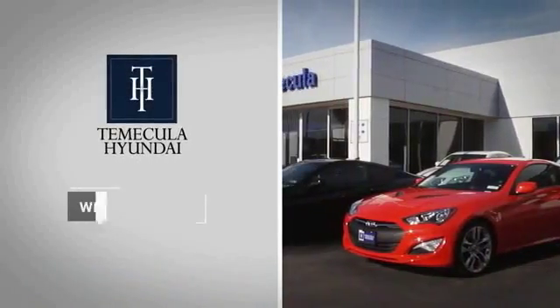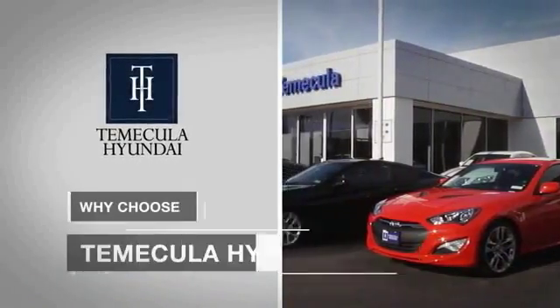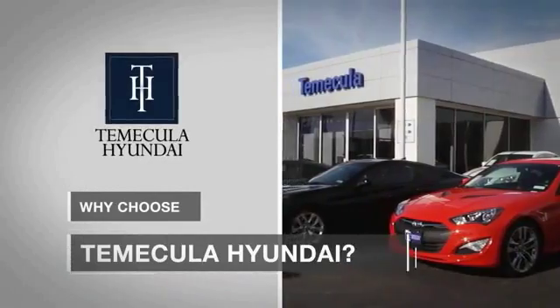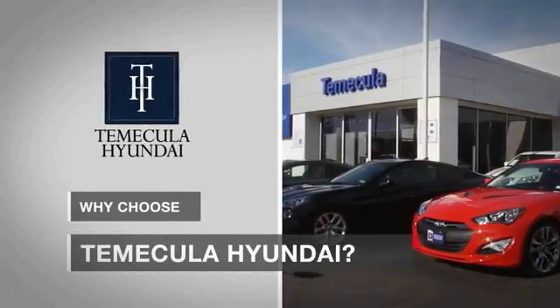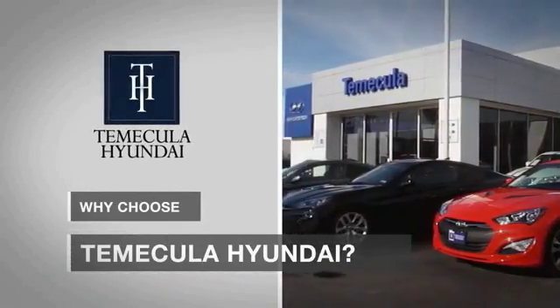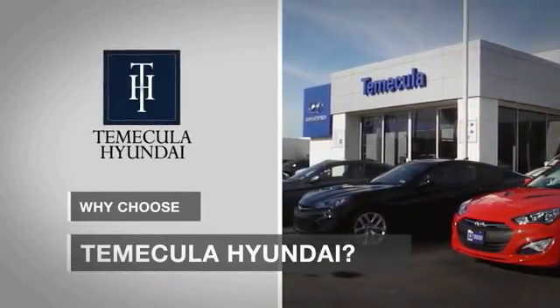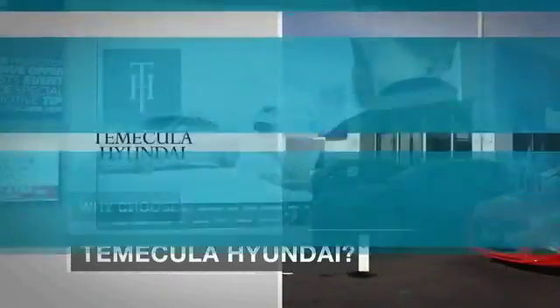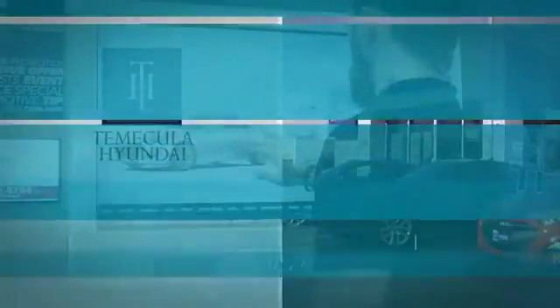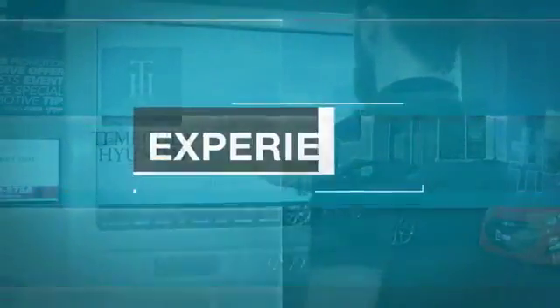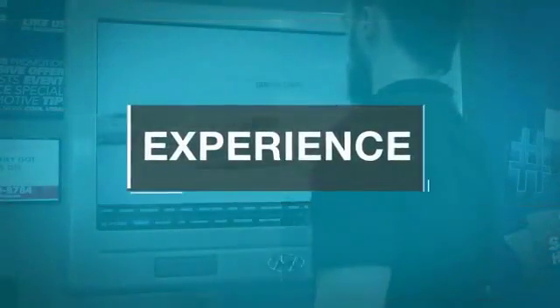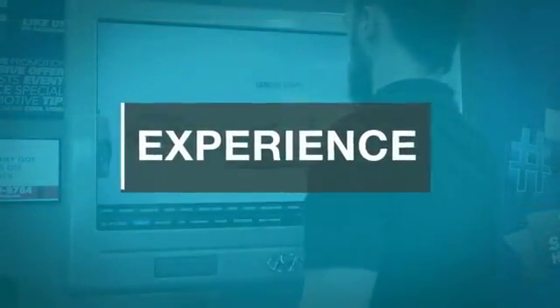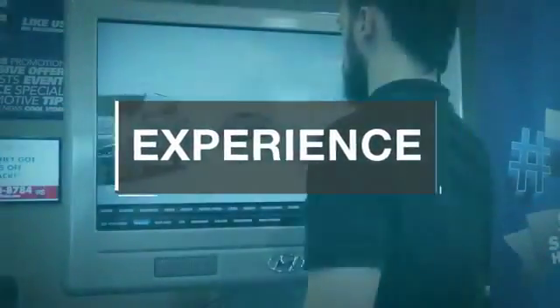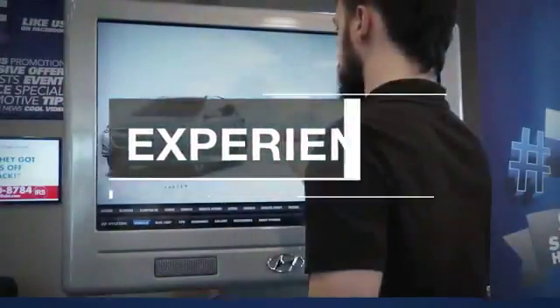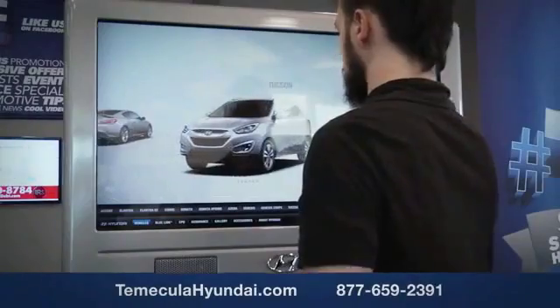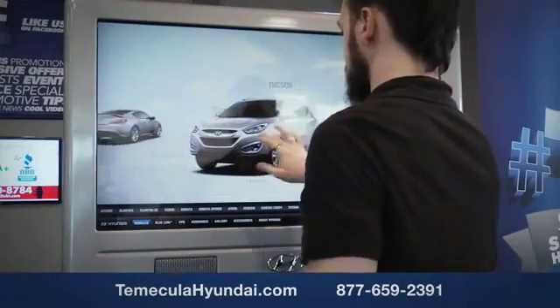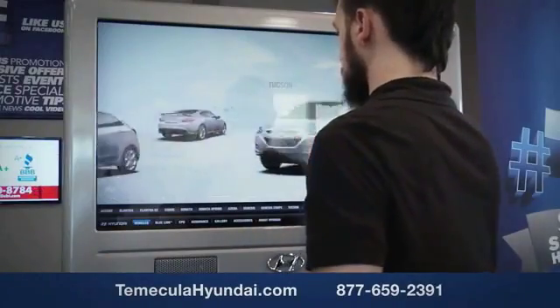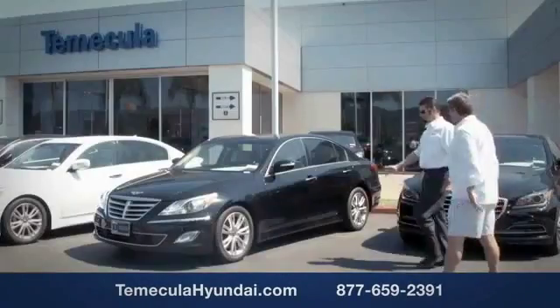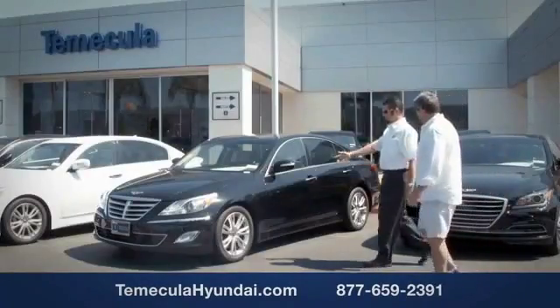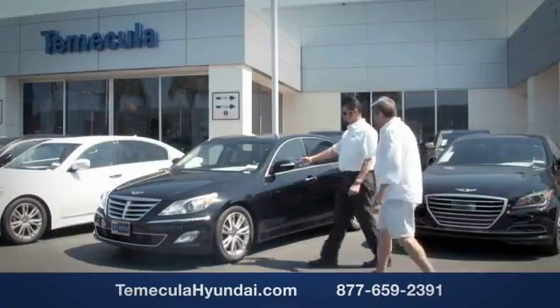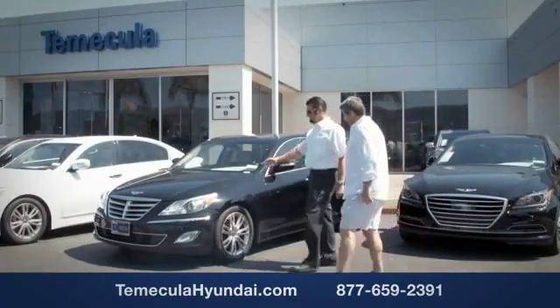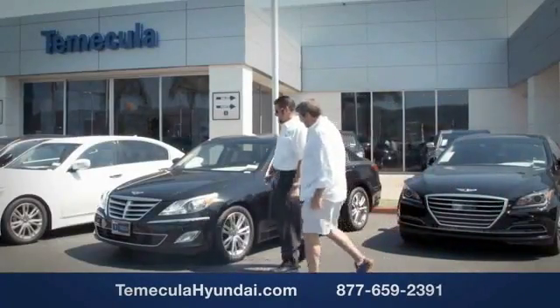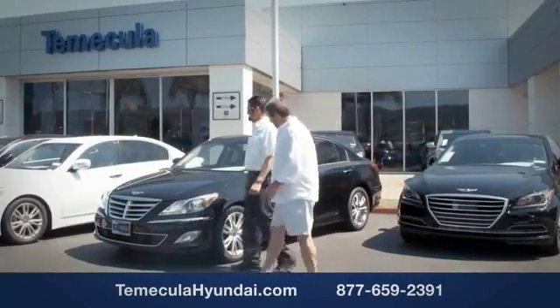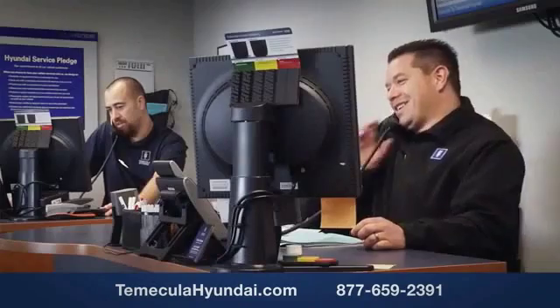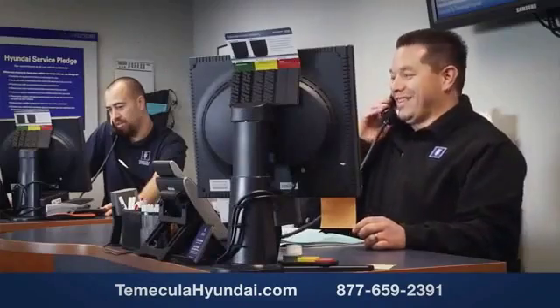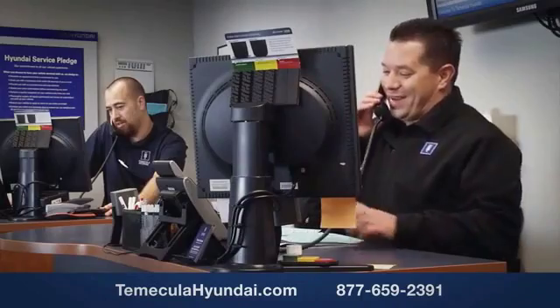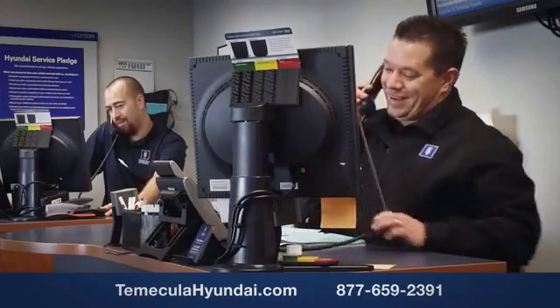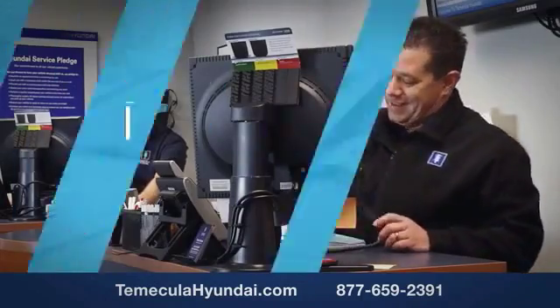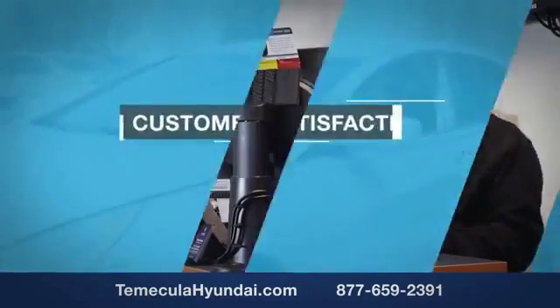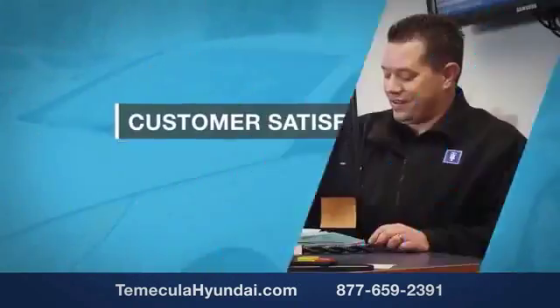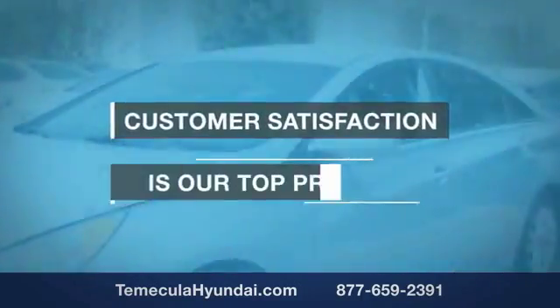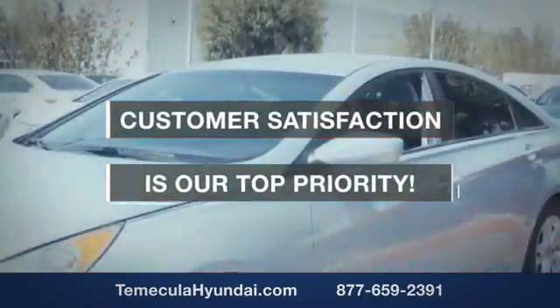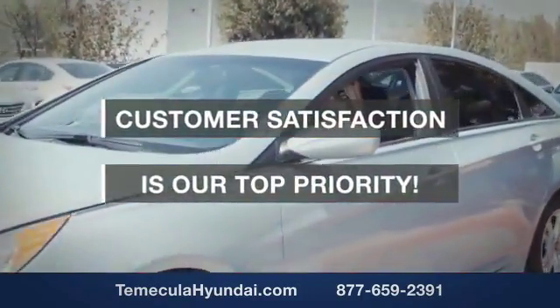Why choose to make it a Hyundai? It's simple. Experience. Buying a car is a big financial decision and knowing you're working with a team you can trust is important. We want you to know that customer satisfaction is our top priority.